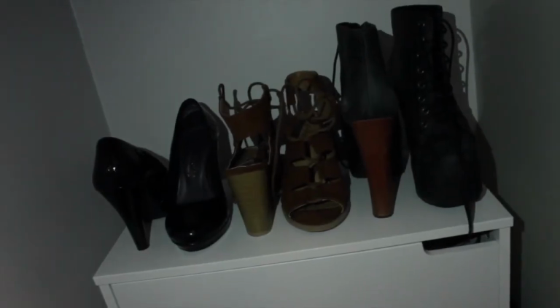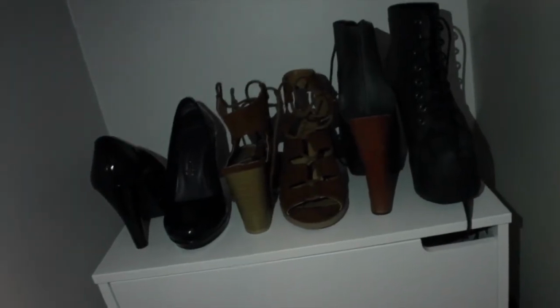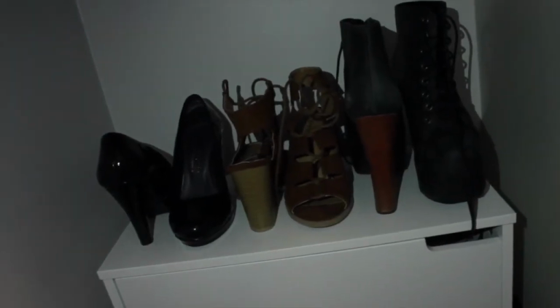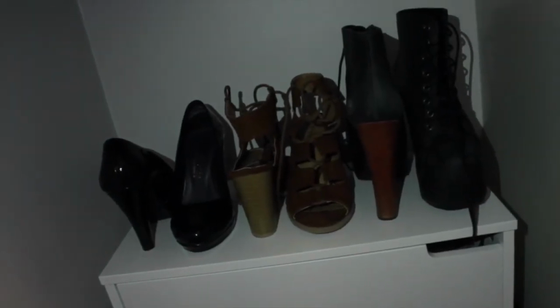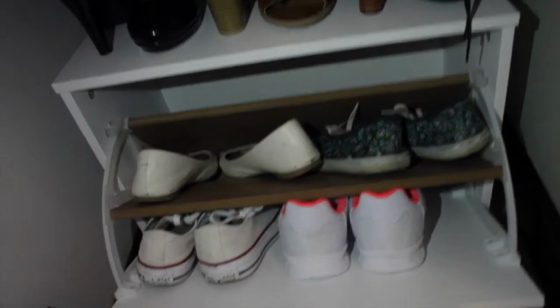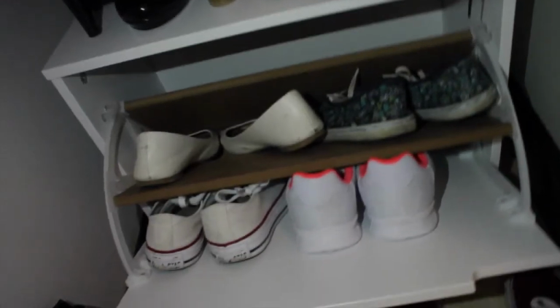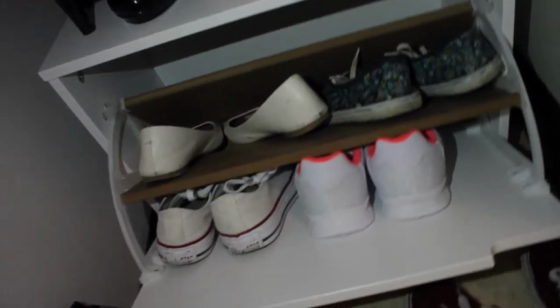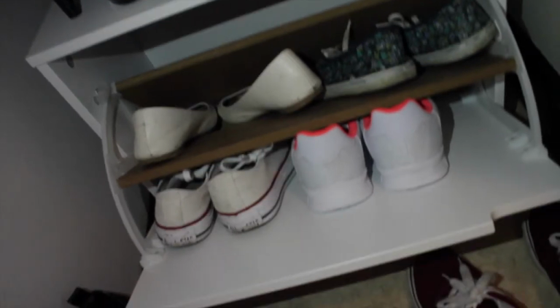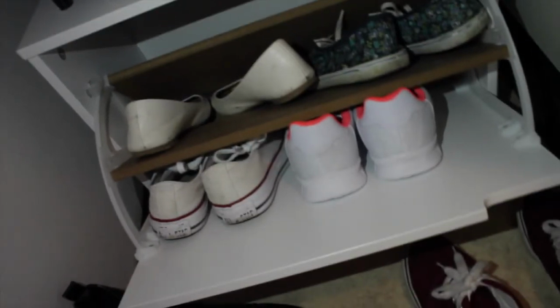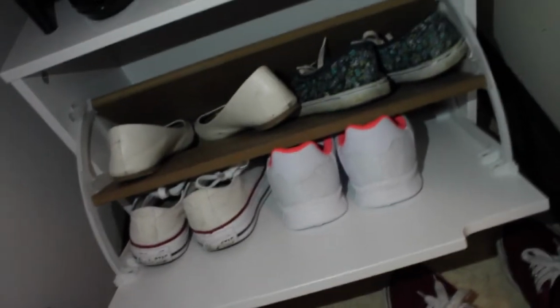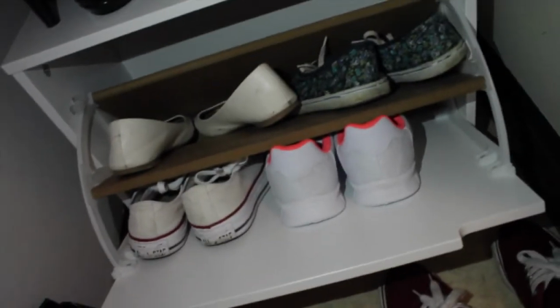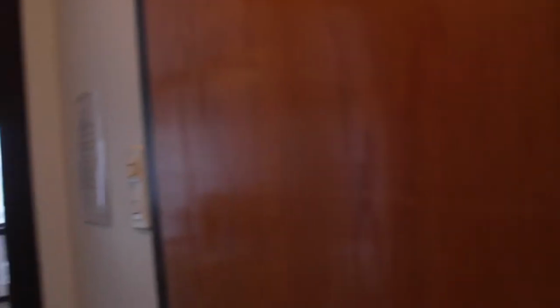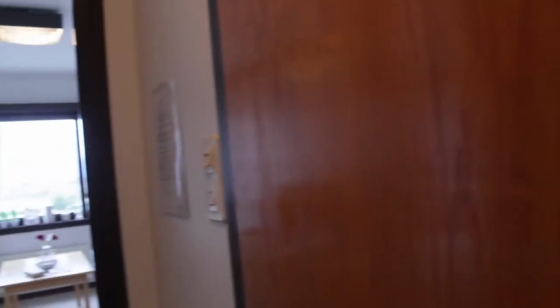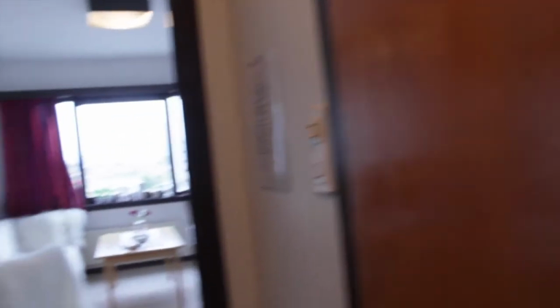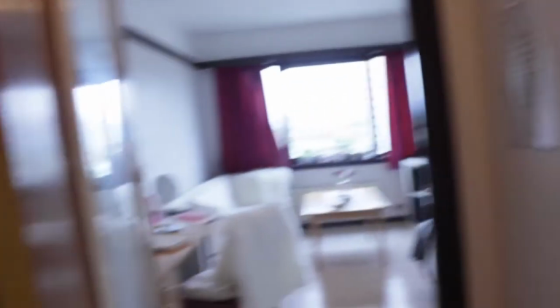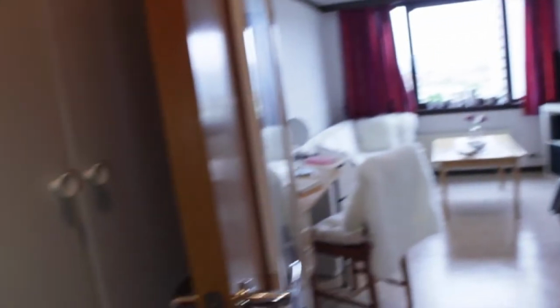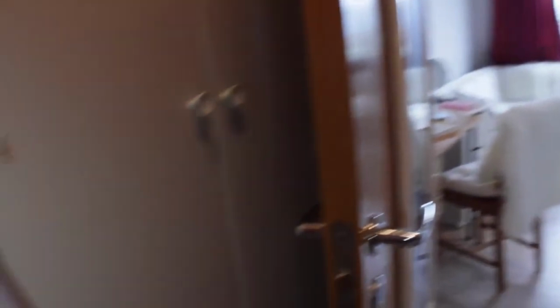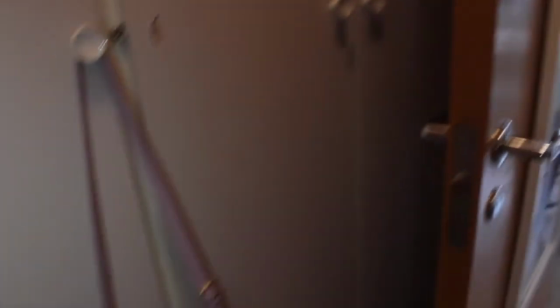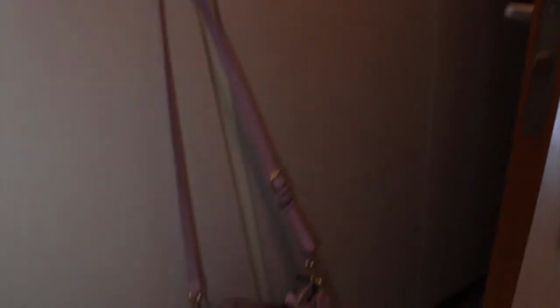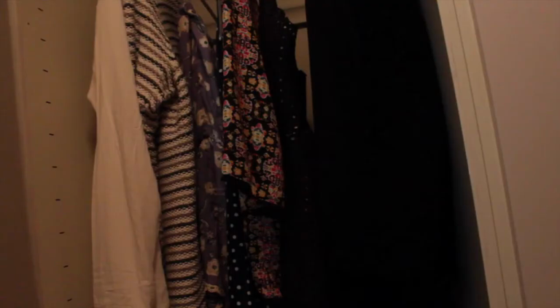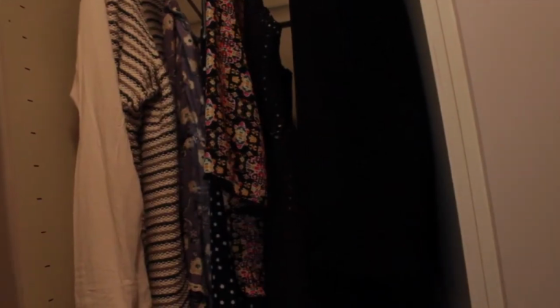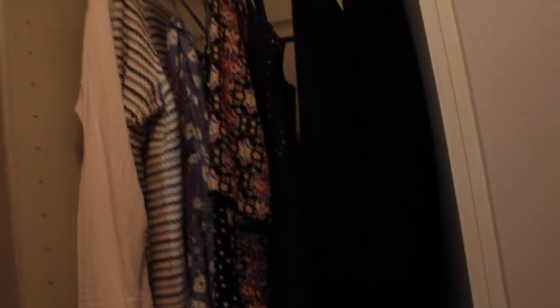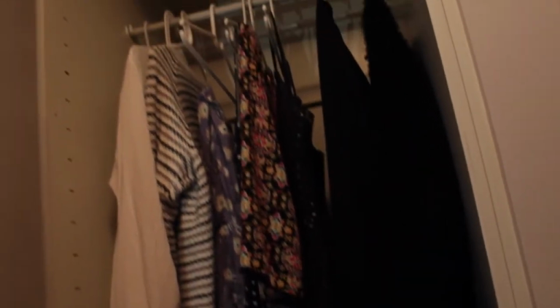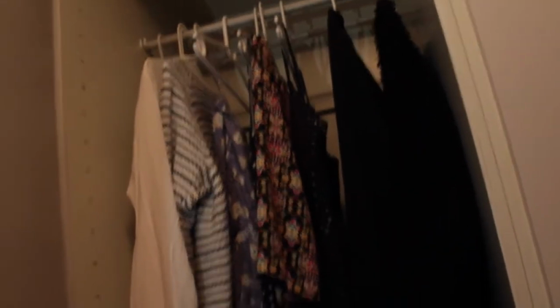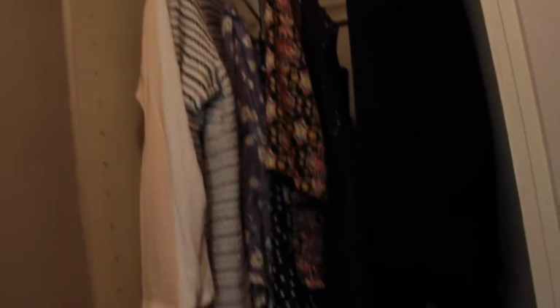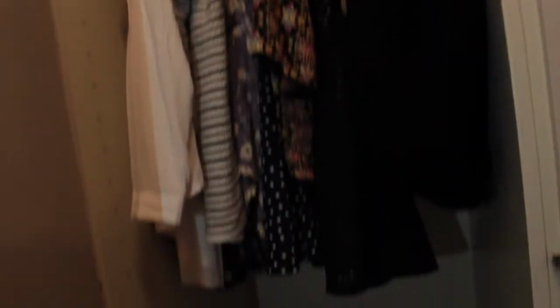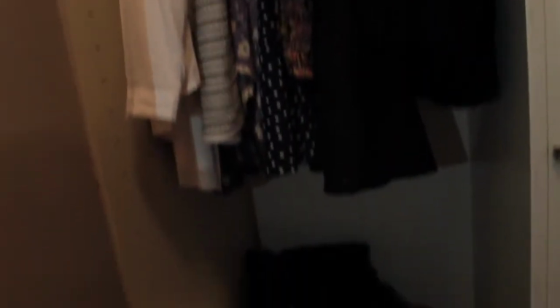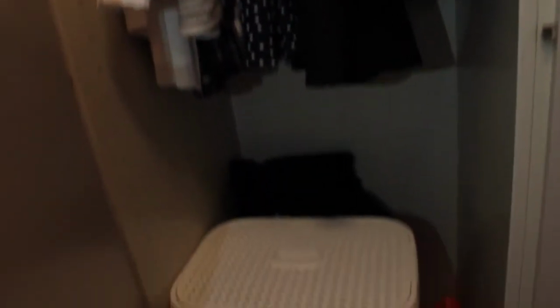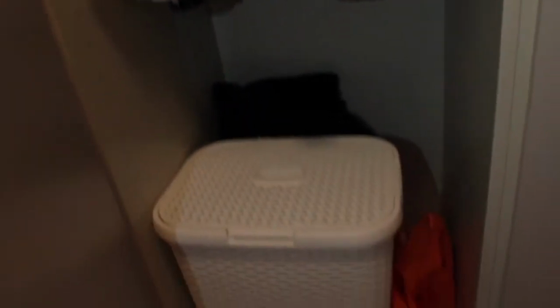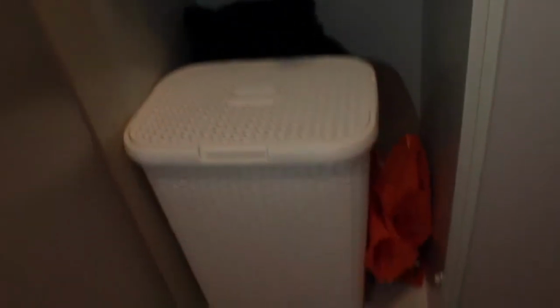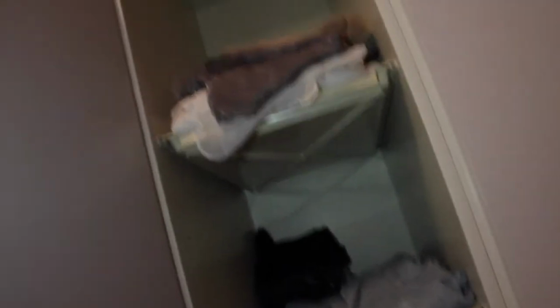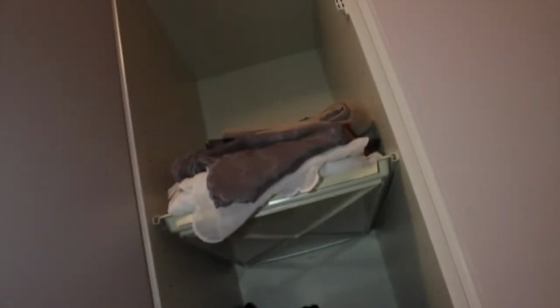On top you can see my favorite shoes, my heels, and my sneakers are inside the cabinet. Then you have my closet — I have a lot of closet space, which I'm really happy about.